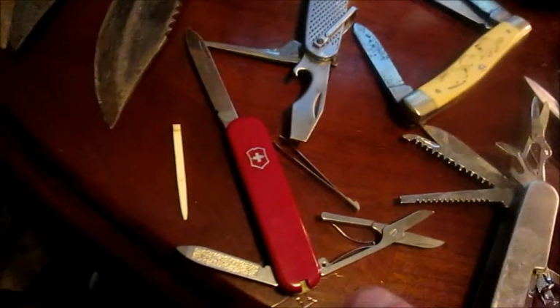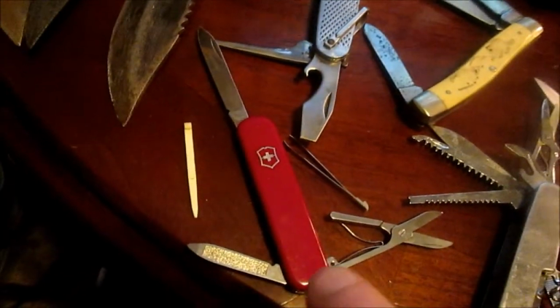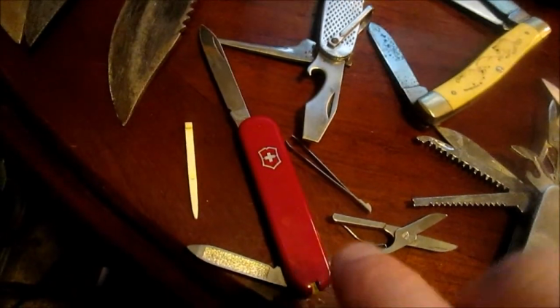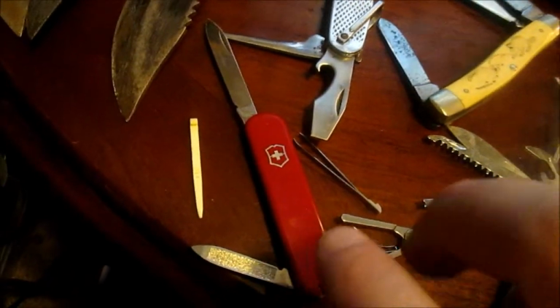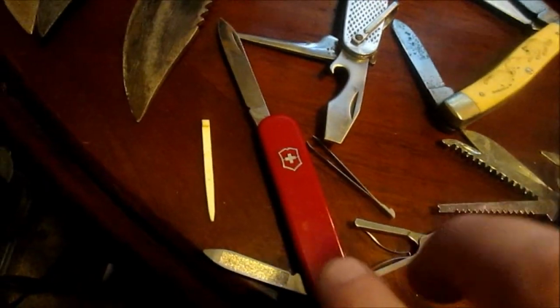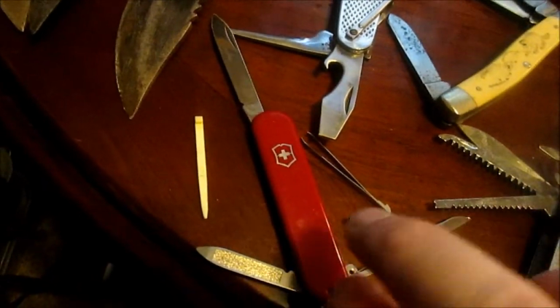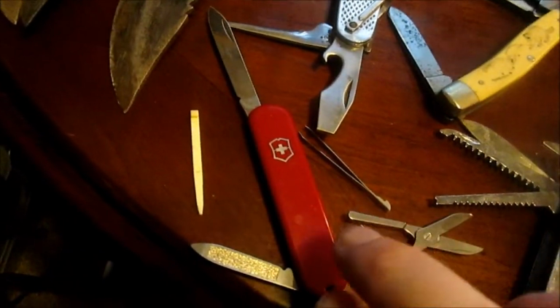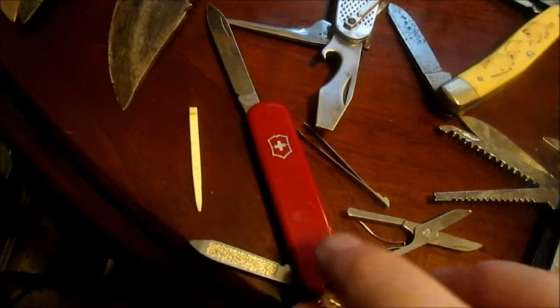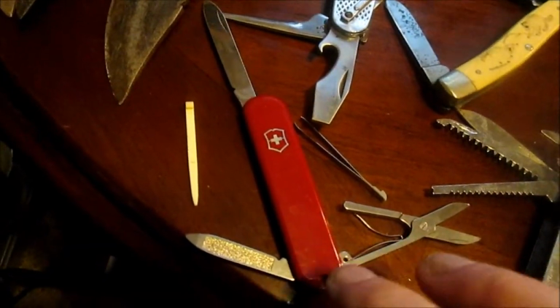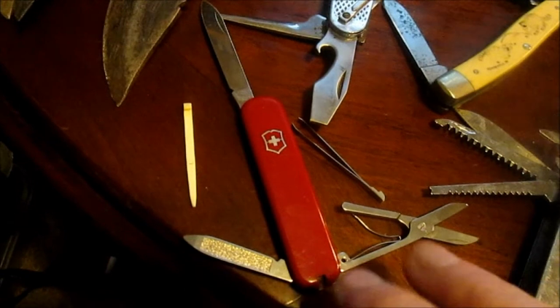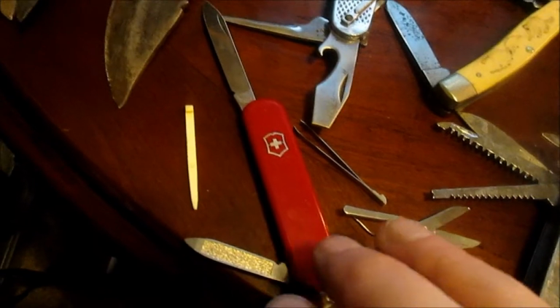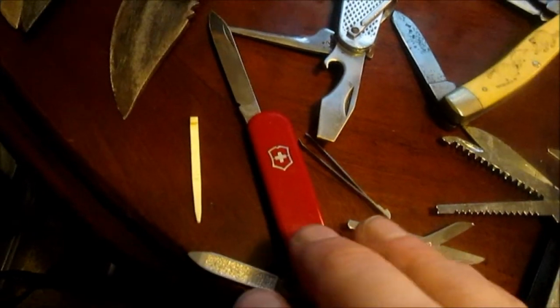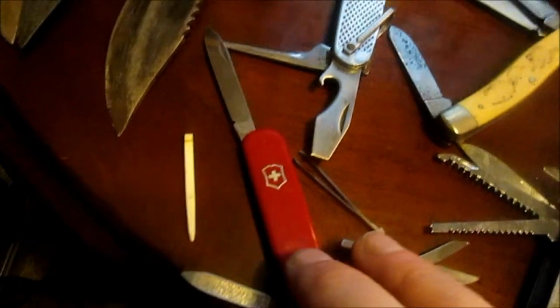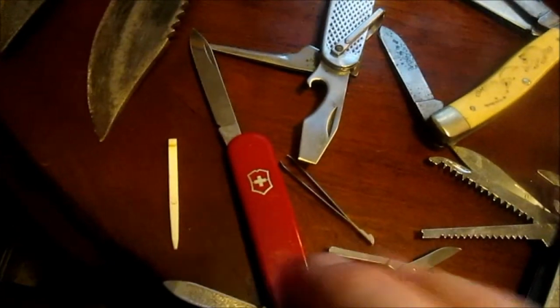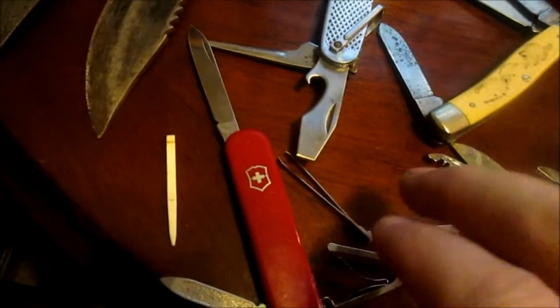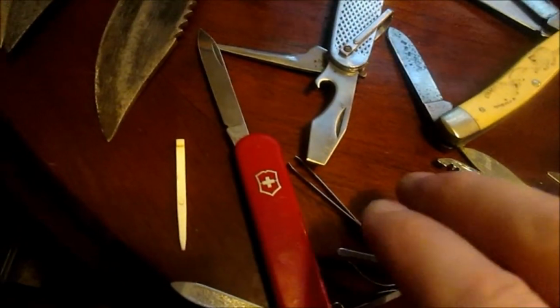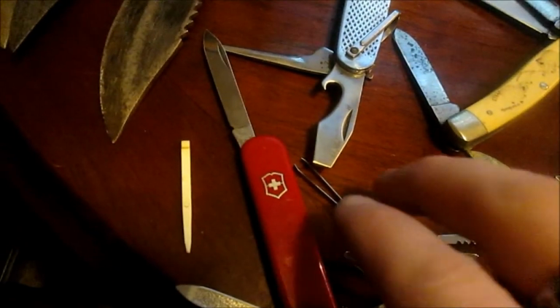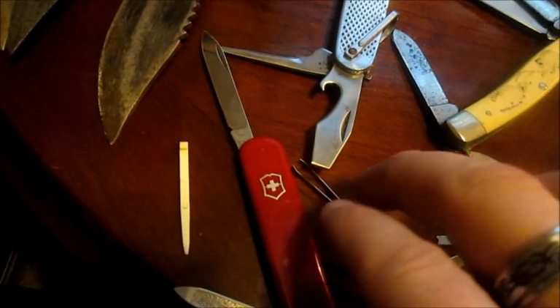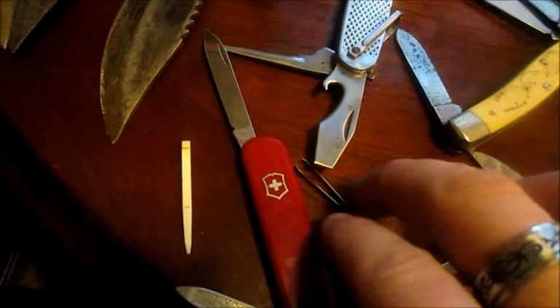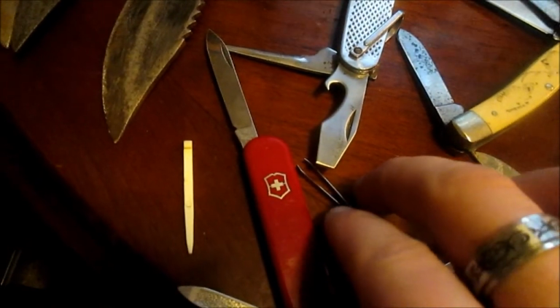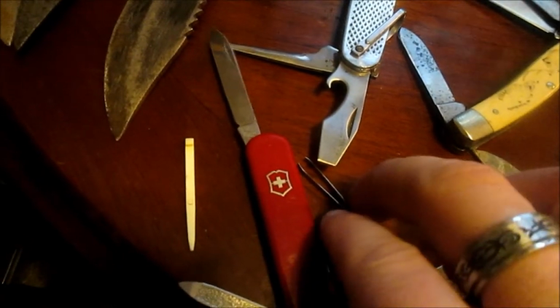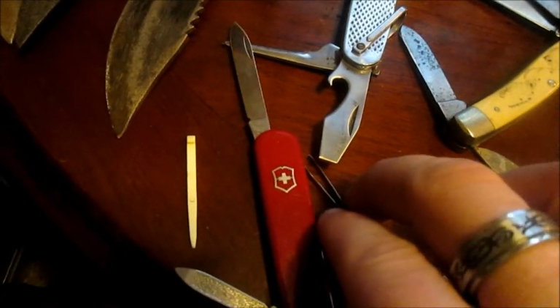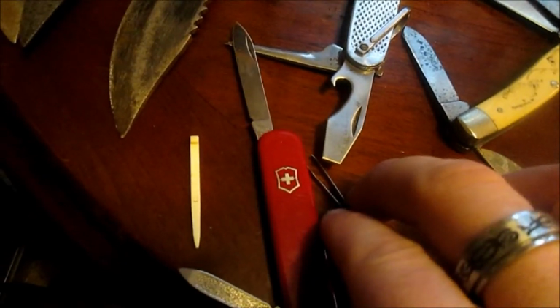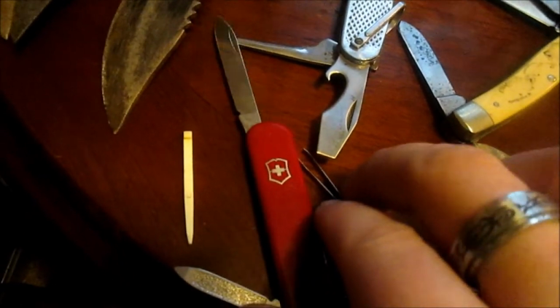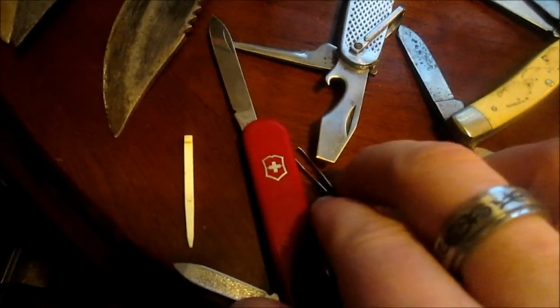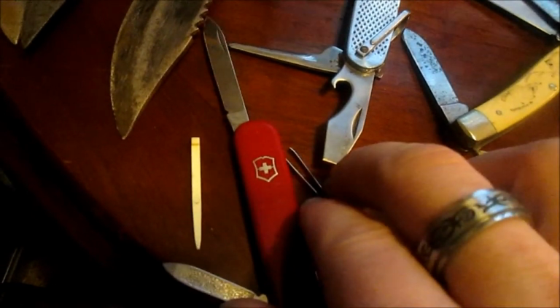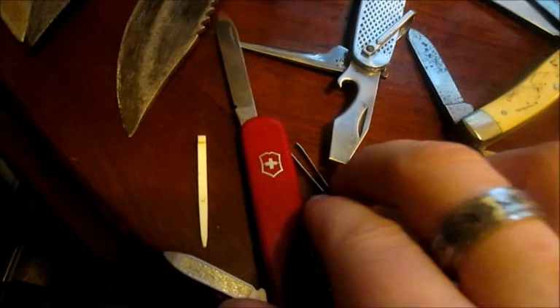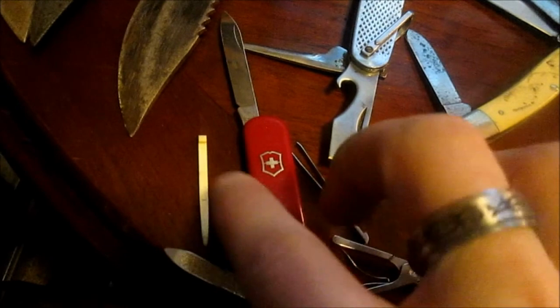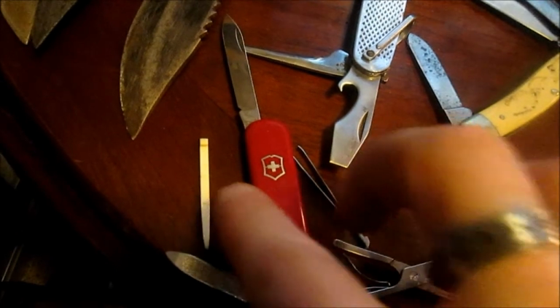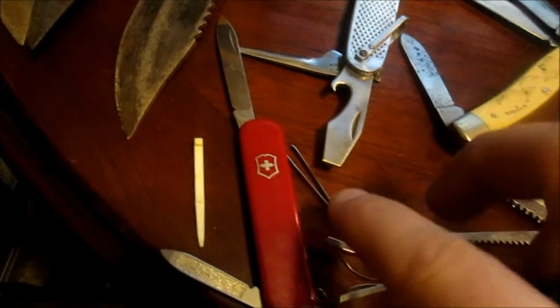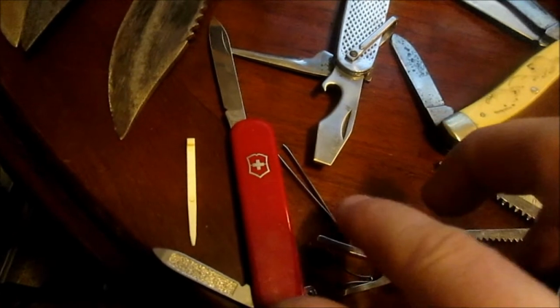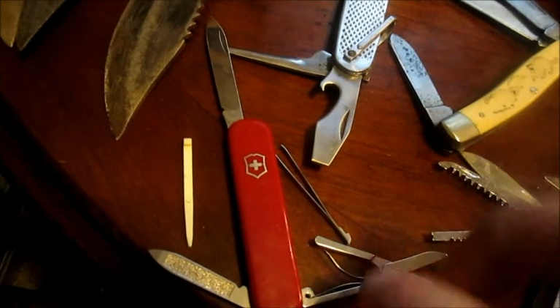Let's start with a Swiss Army knife. I love the new Swiss products out as well. It's got a toothpick and tweezers.